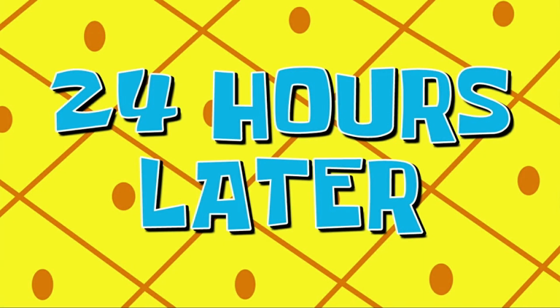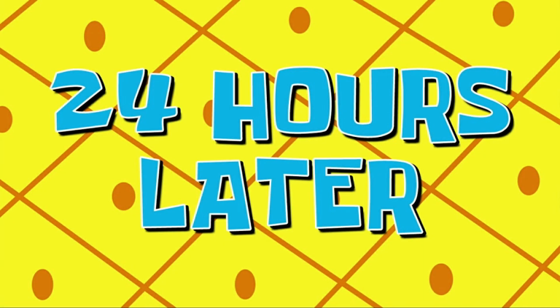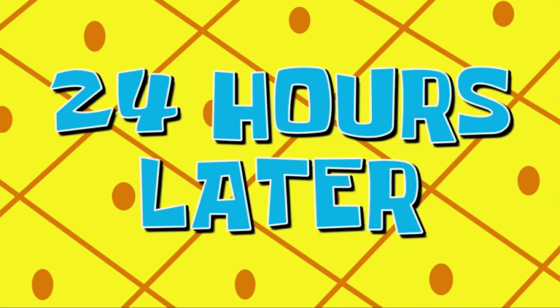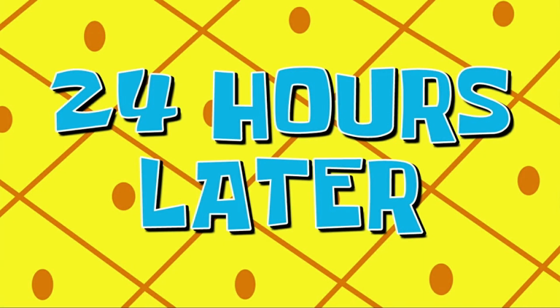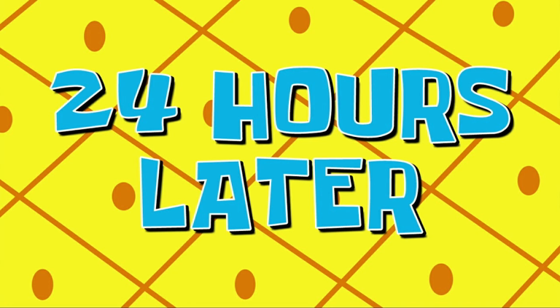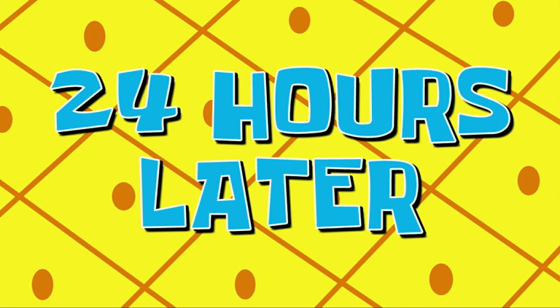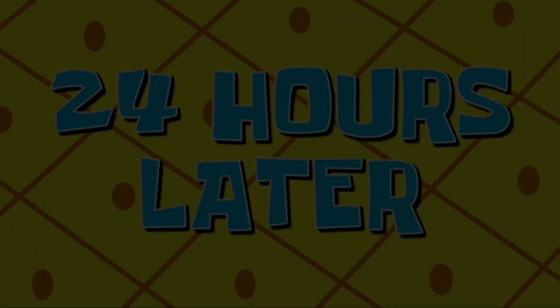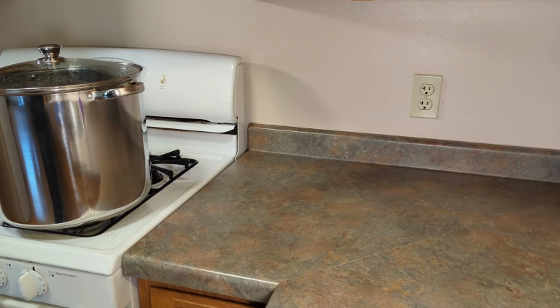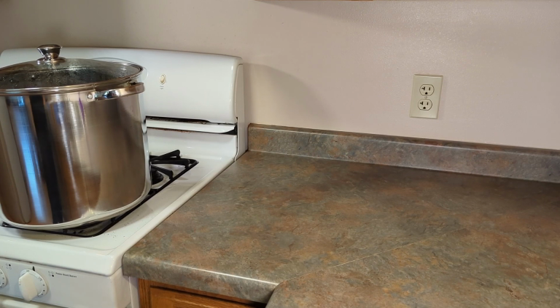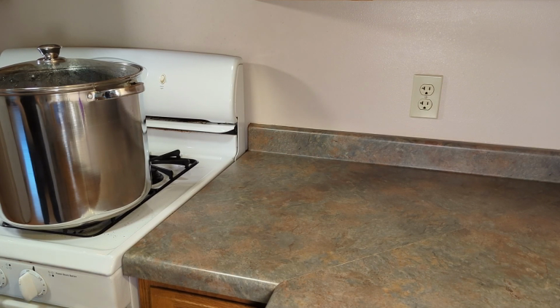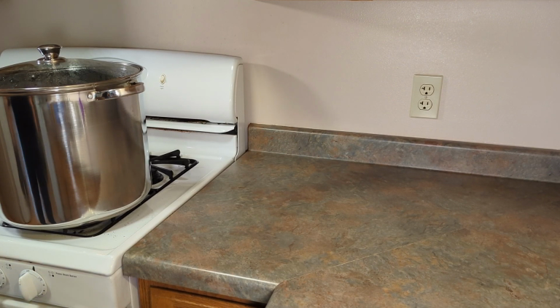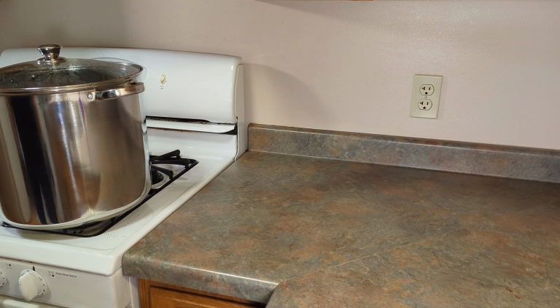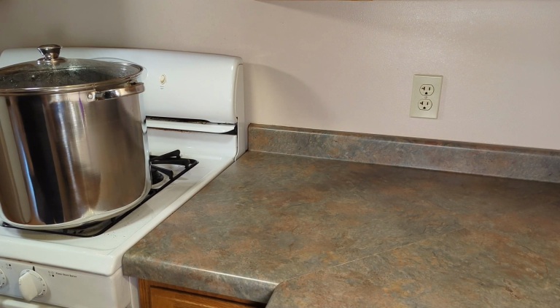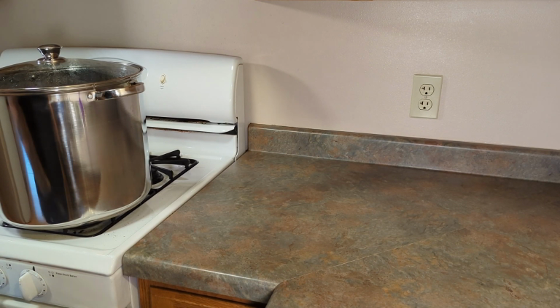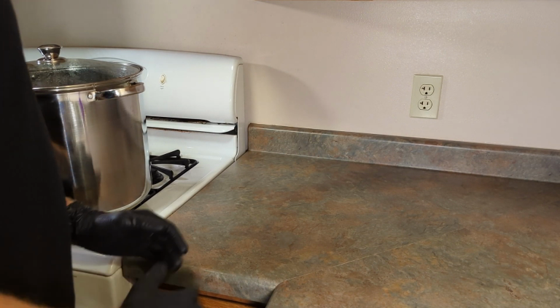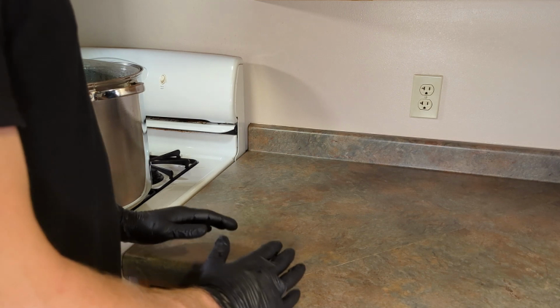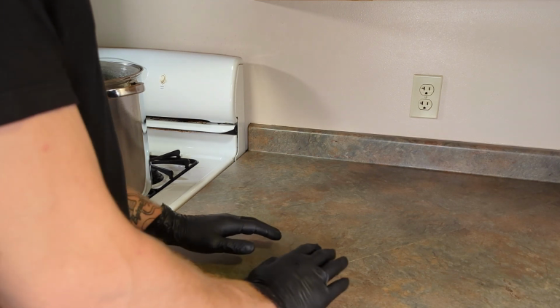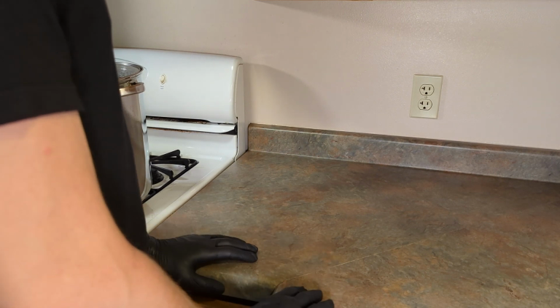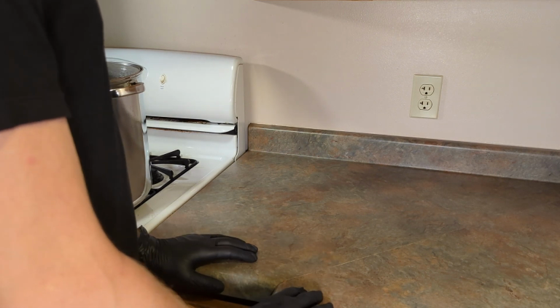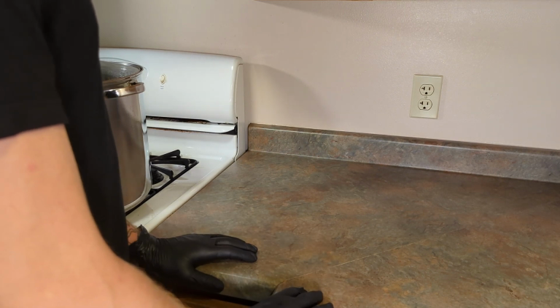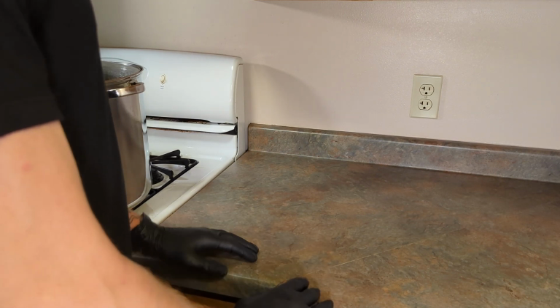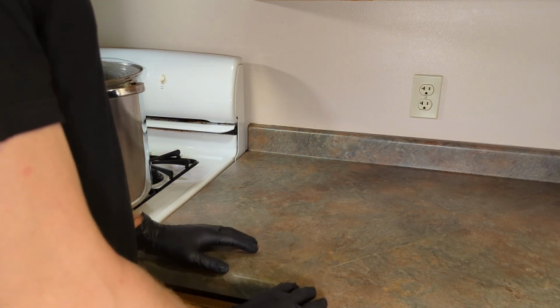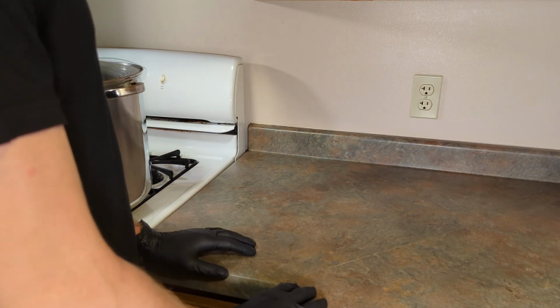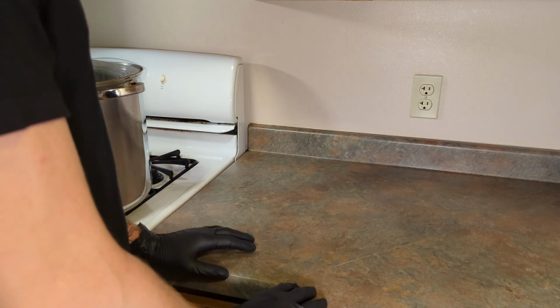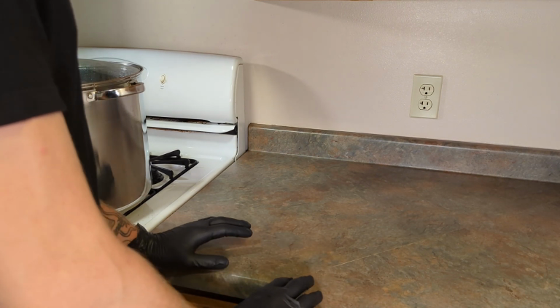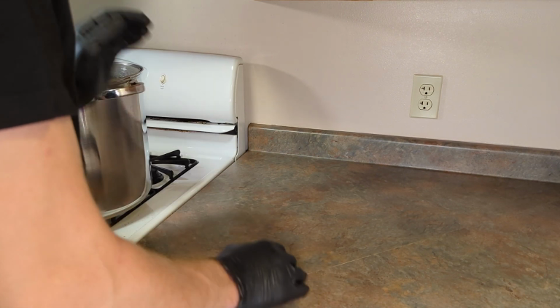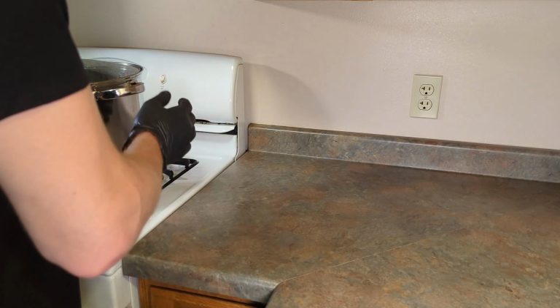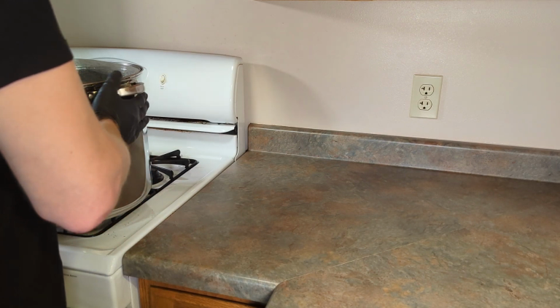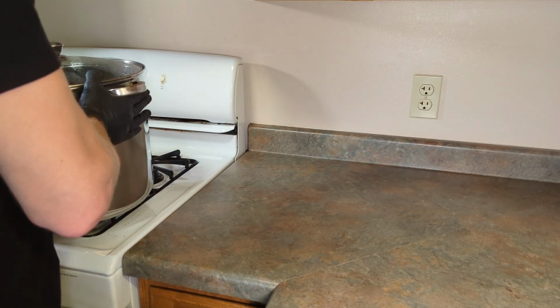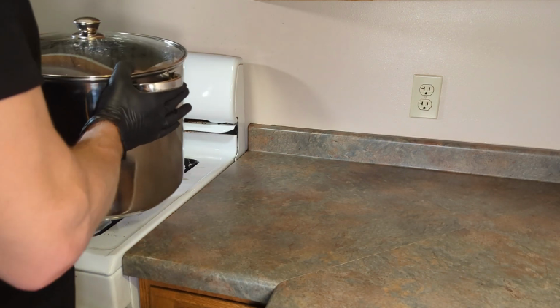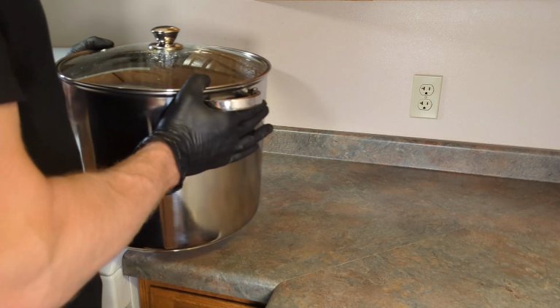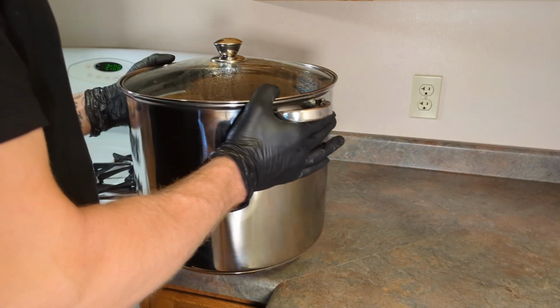24 hours later. Now that it's been 24 hours our substrate is cooled off. I'm going to go ahead and mix it to make sure there are no dry clumps.